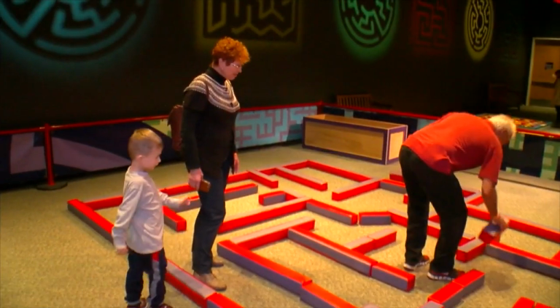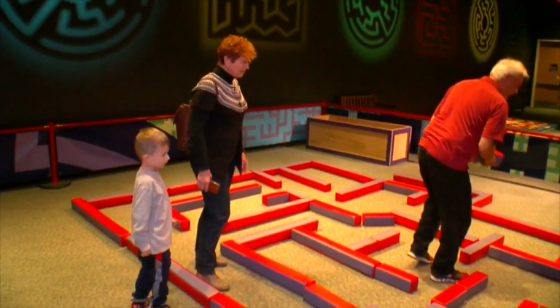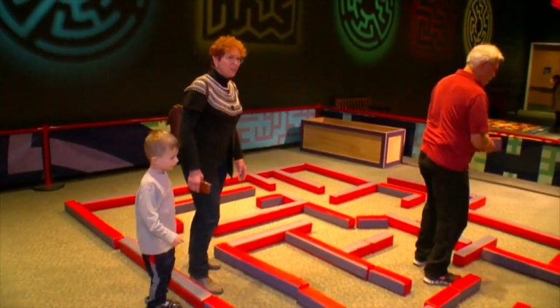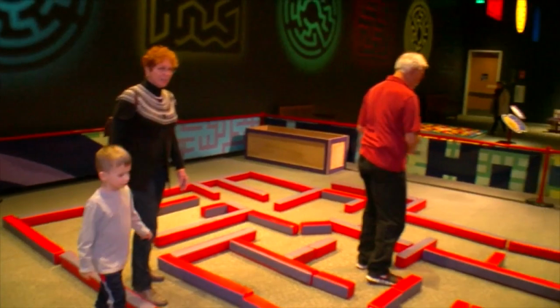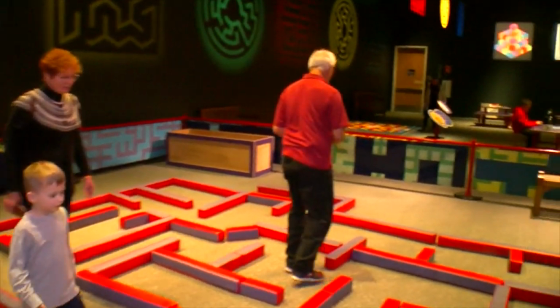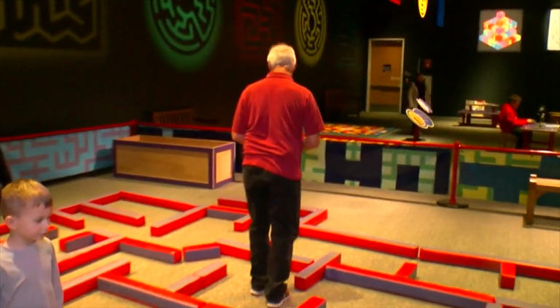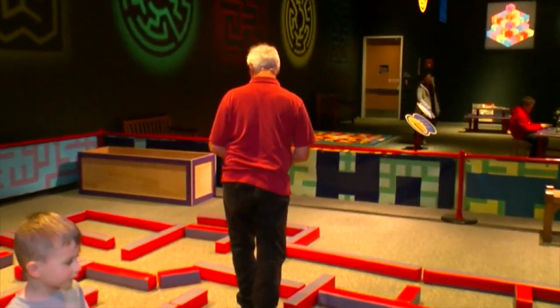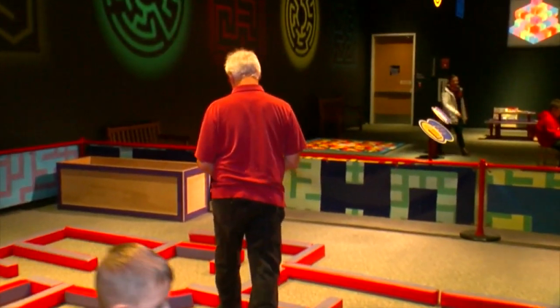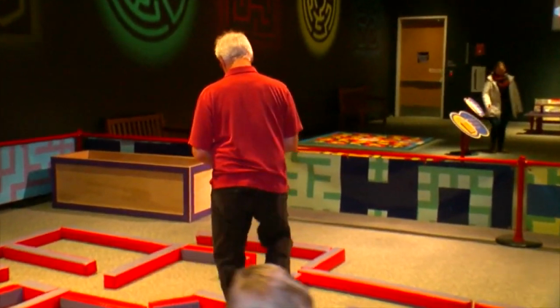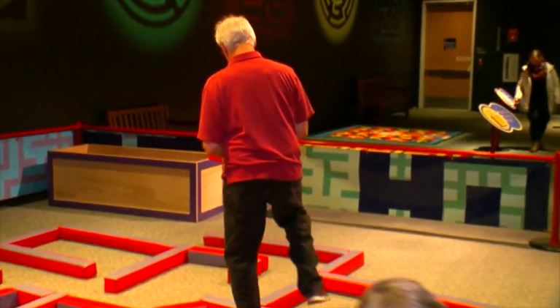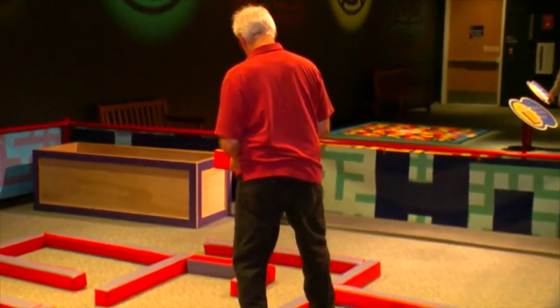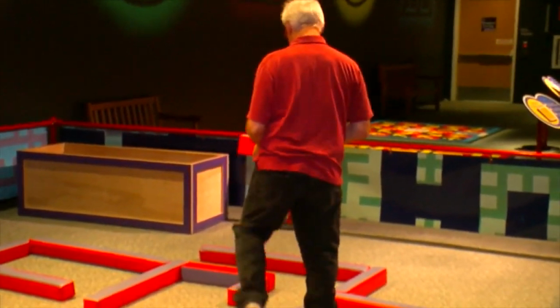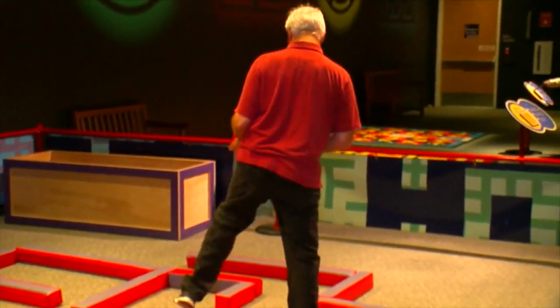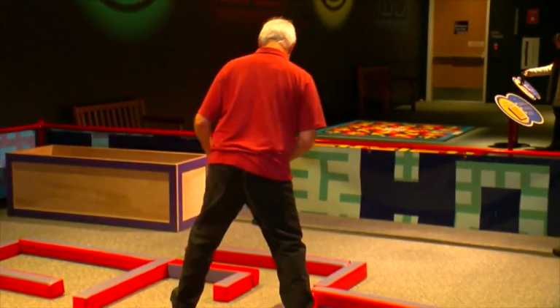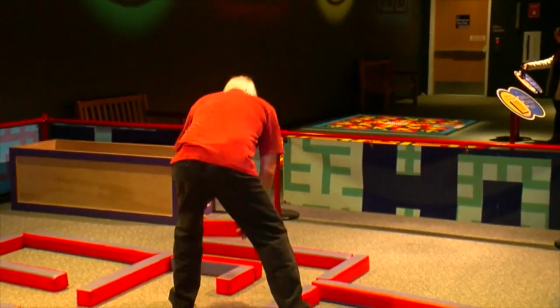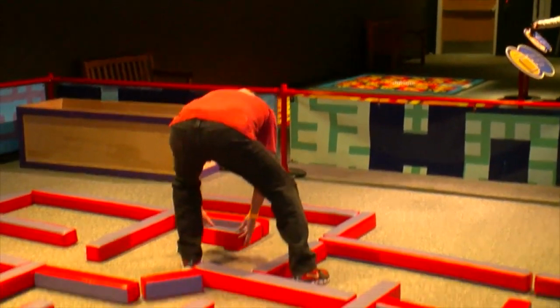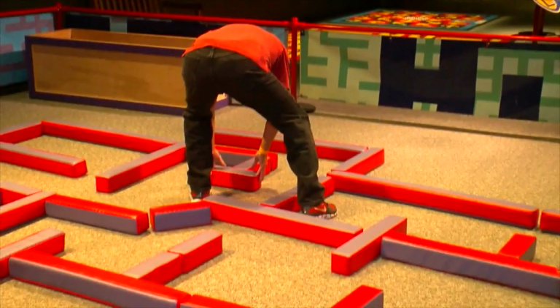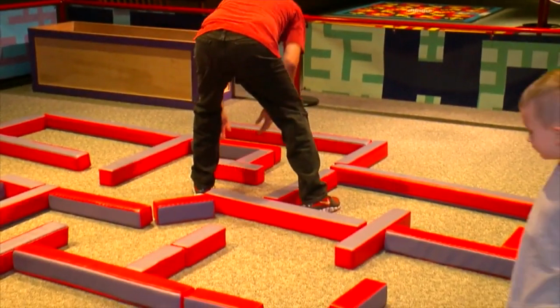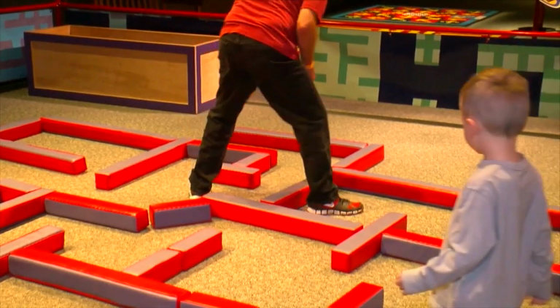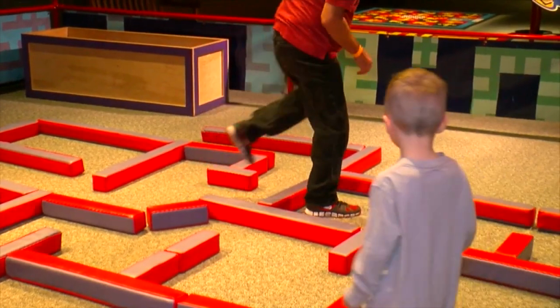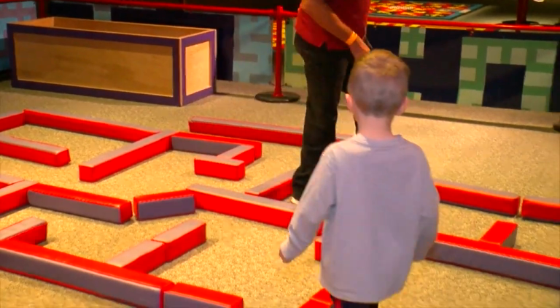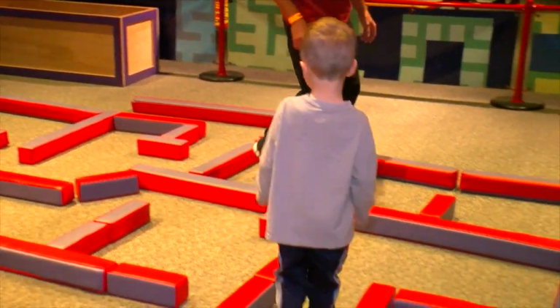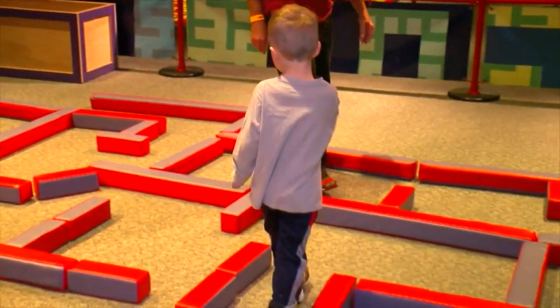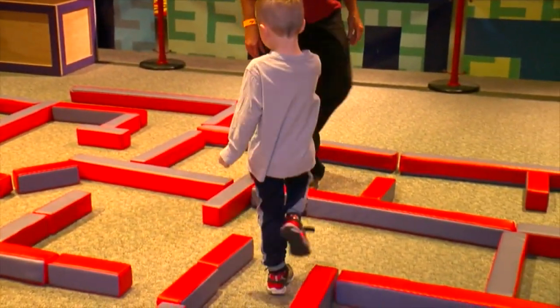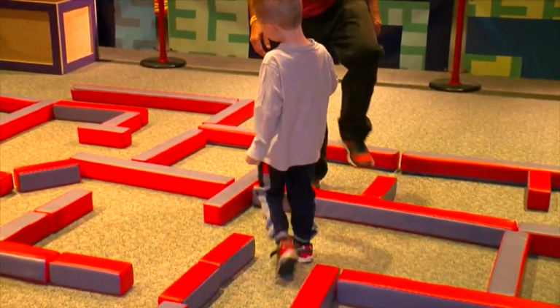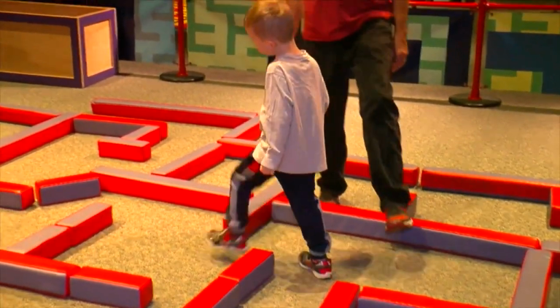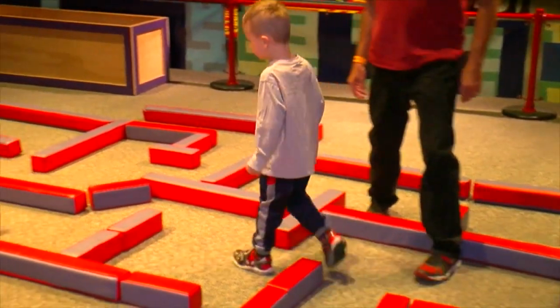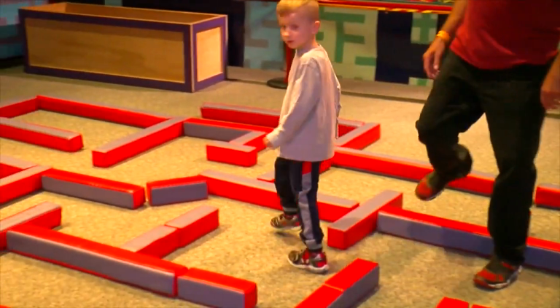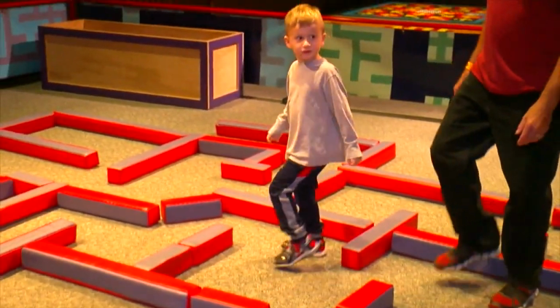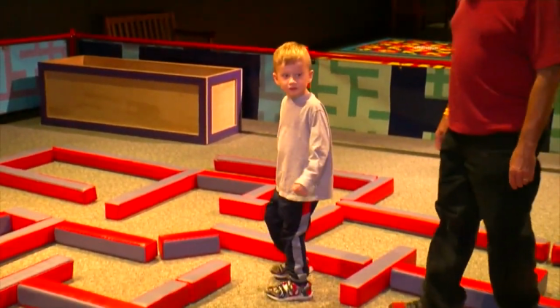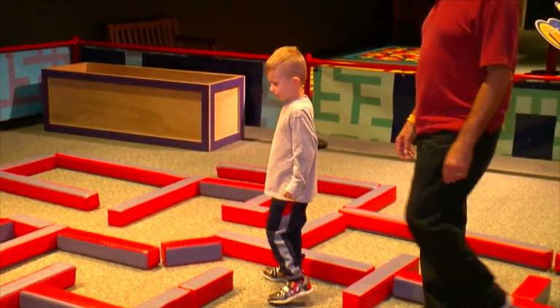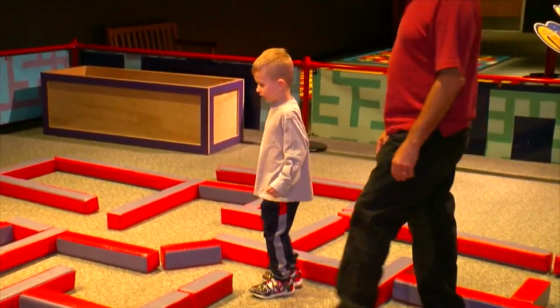And this is the build-a-maze section, where you can create your own maze. We provide the structure. When you build a maze, the challenge is you have to make something that's hard enough to be fun but still solvable.